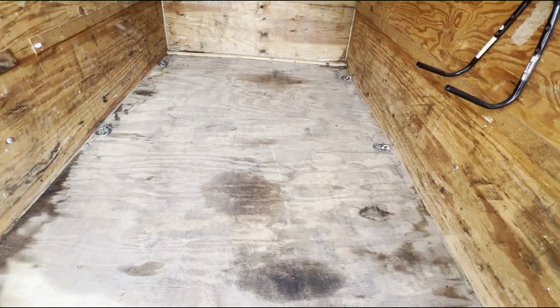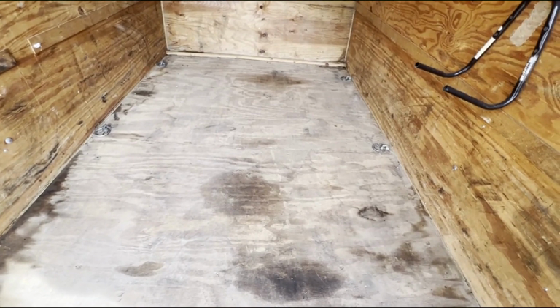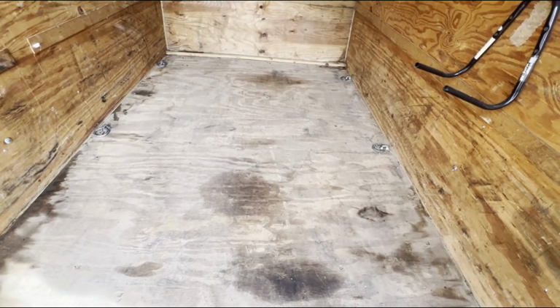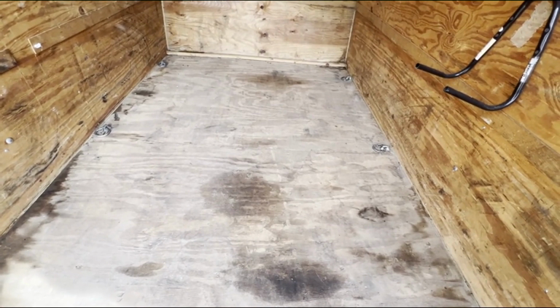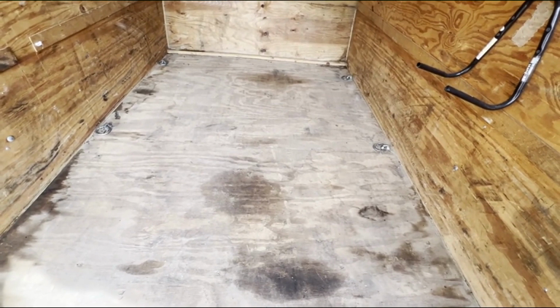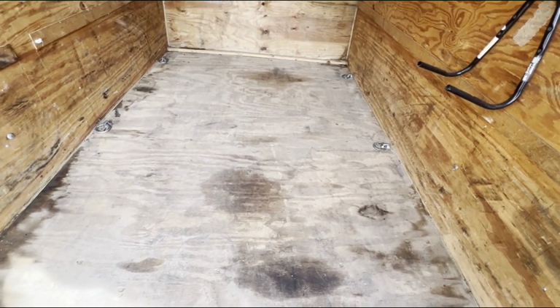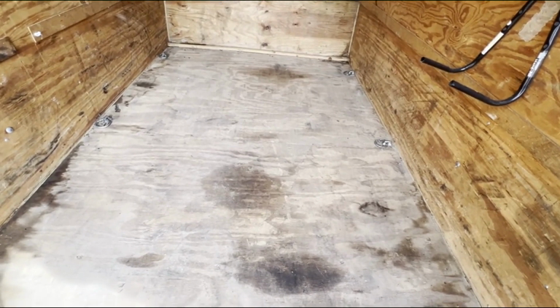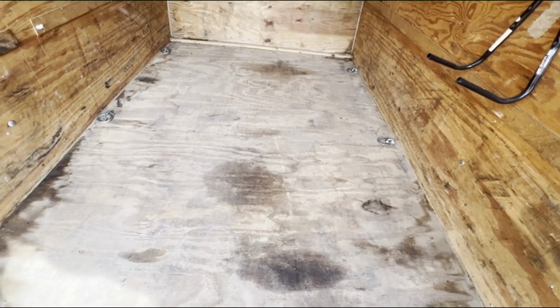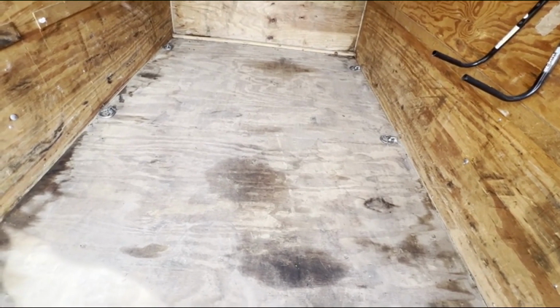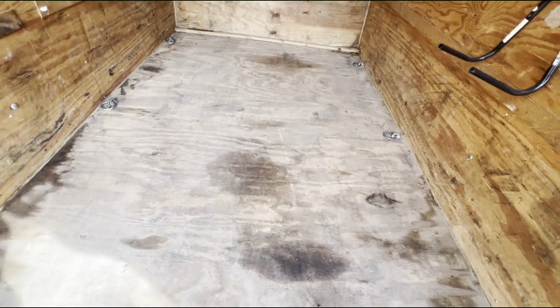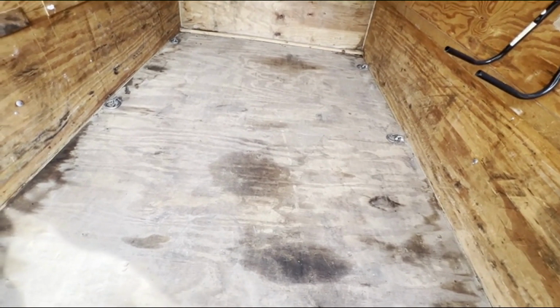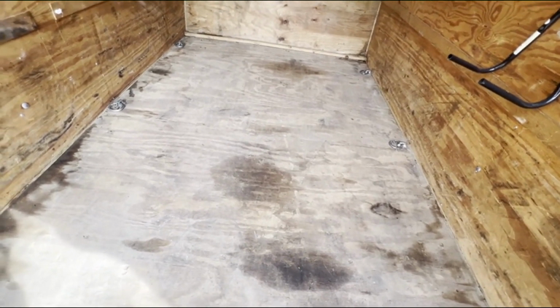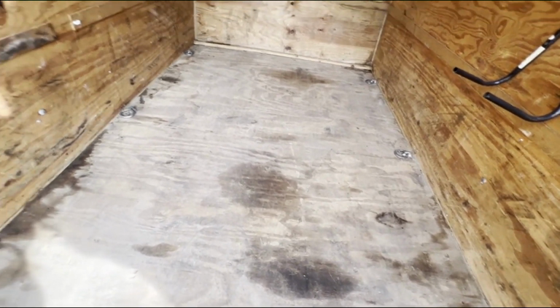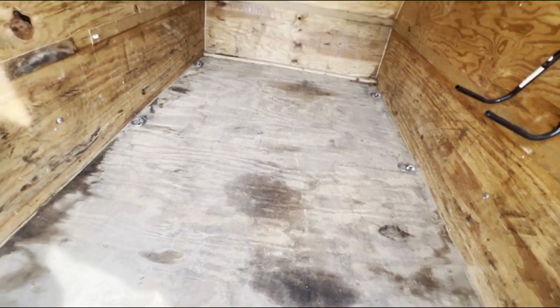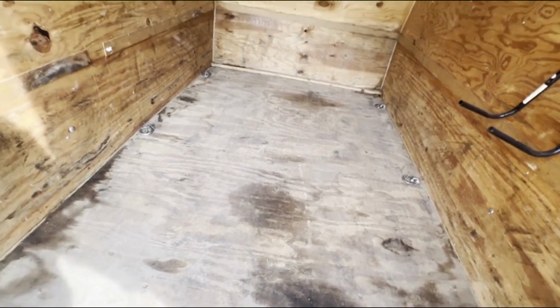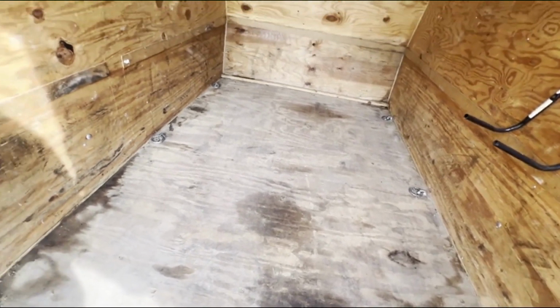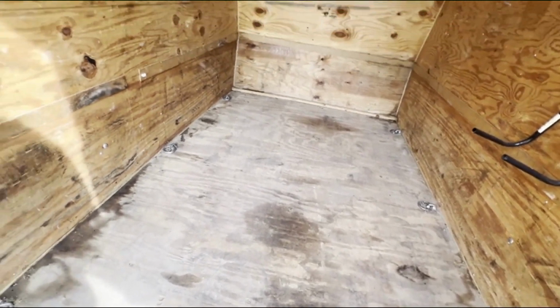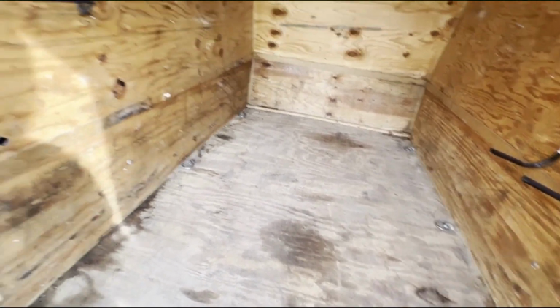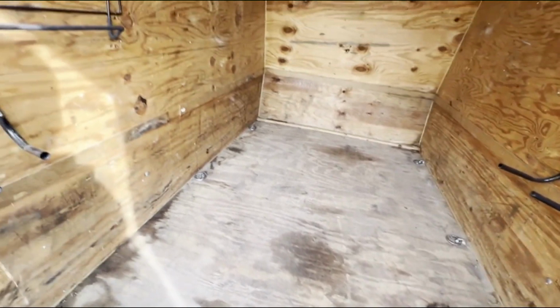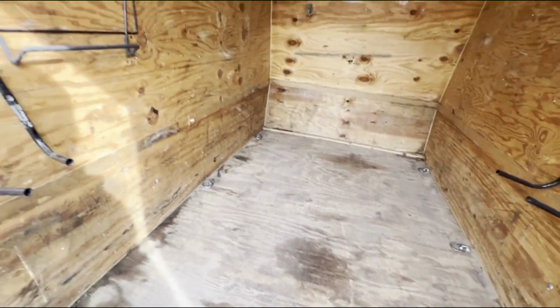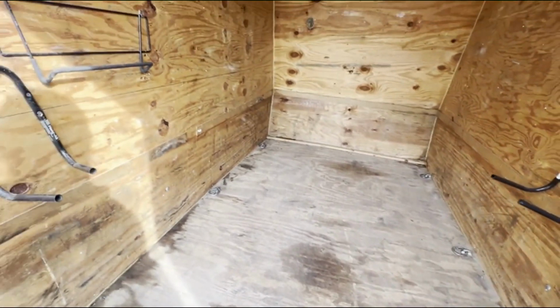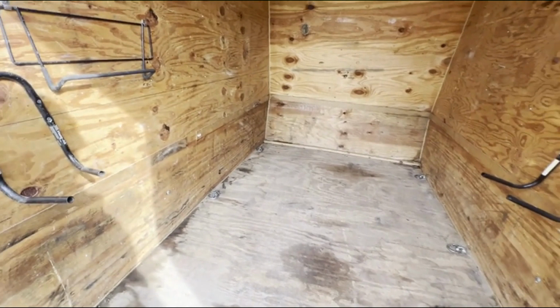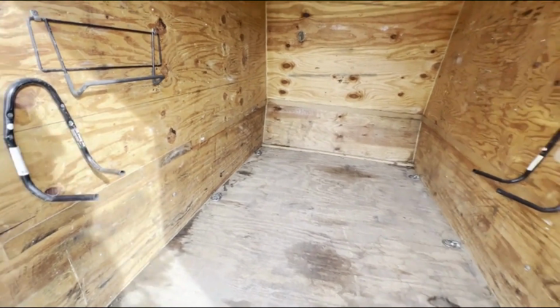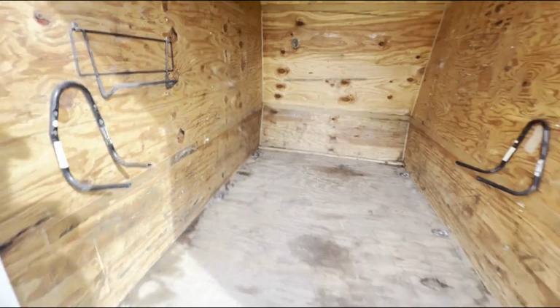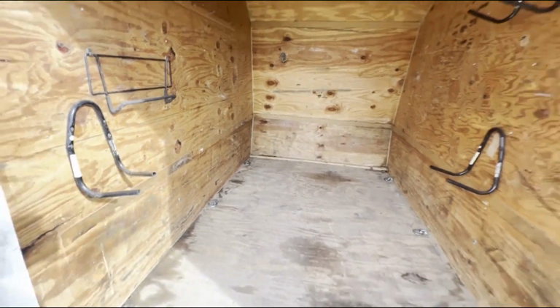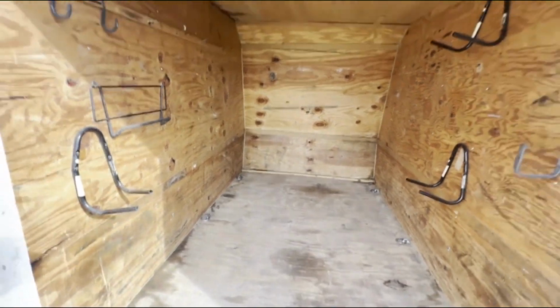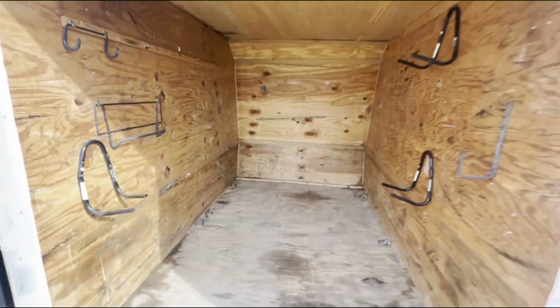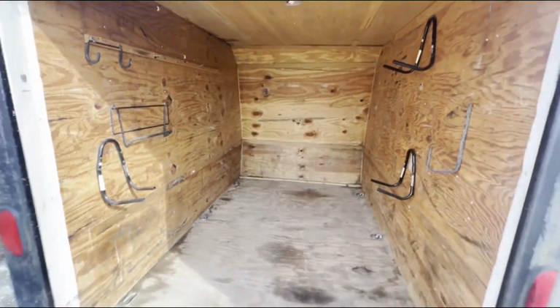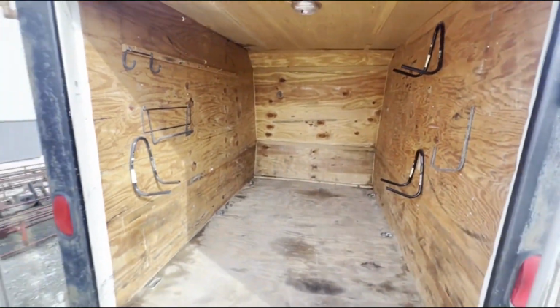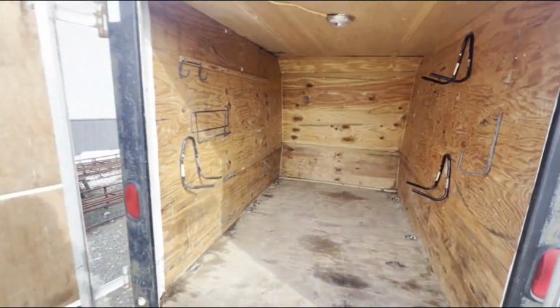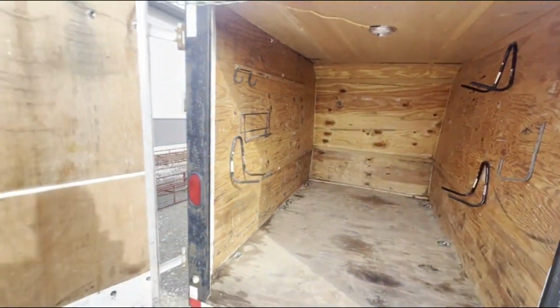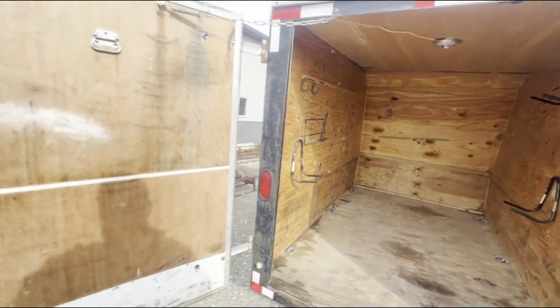It's 58 inches wide, almost 5 feet, and it's 5 feet tall on the inside of the box. Inside of the box is in pretty good shape.